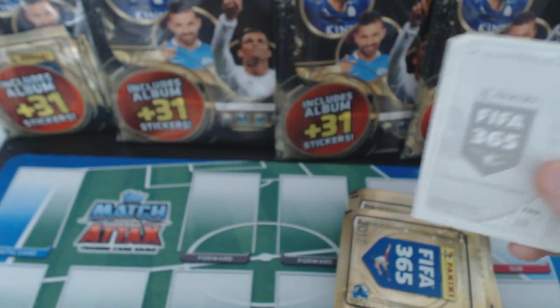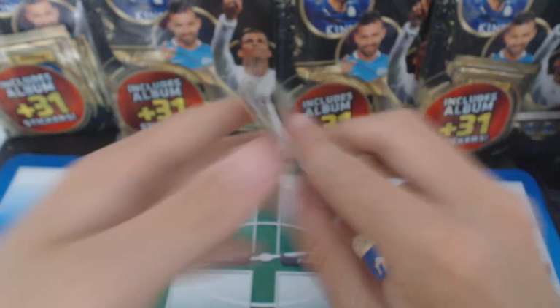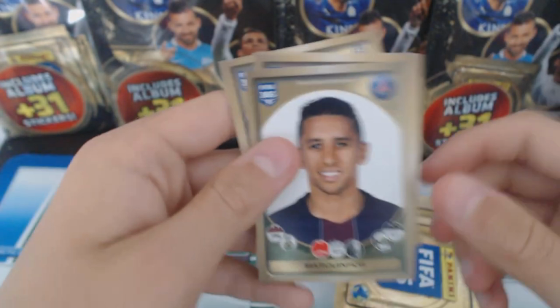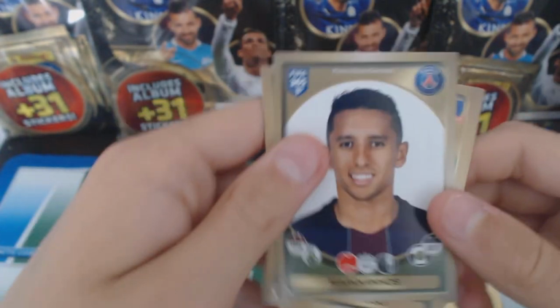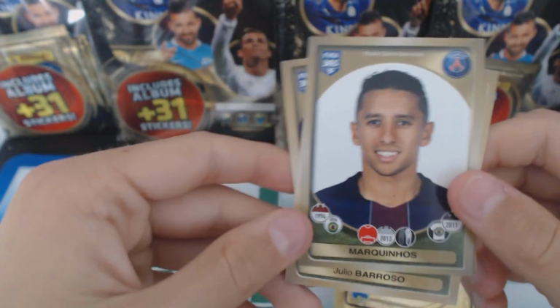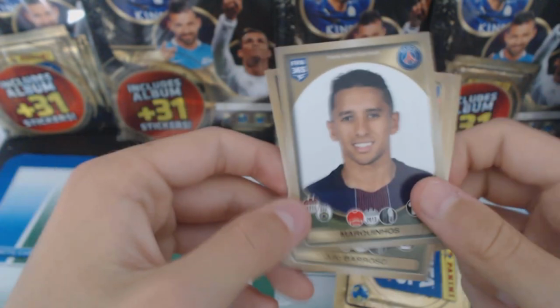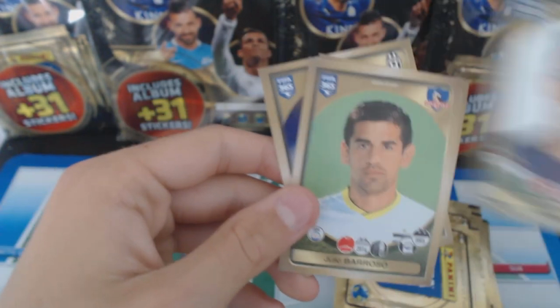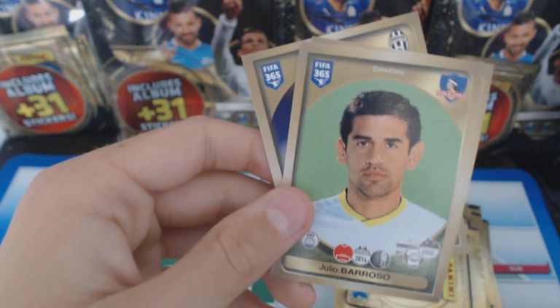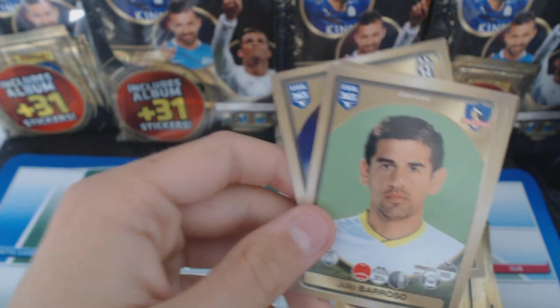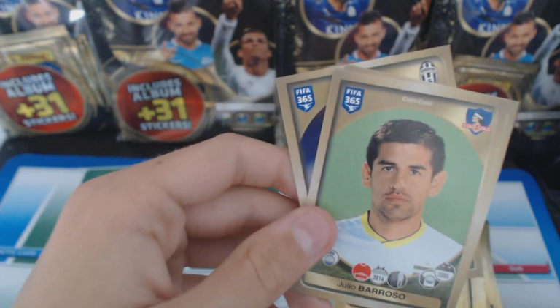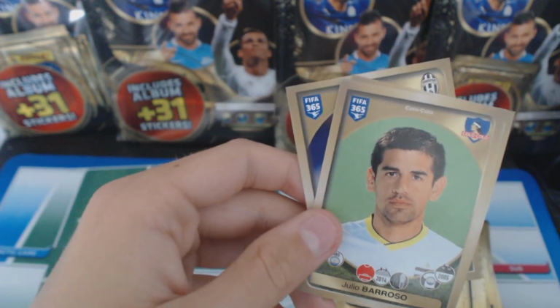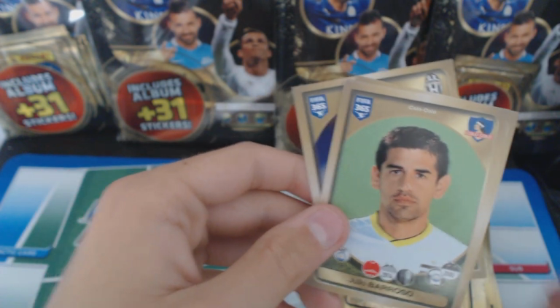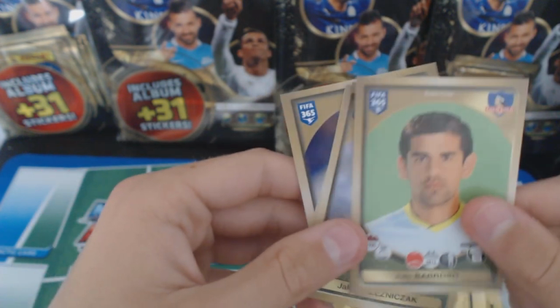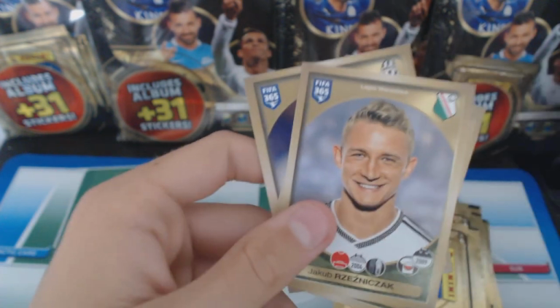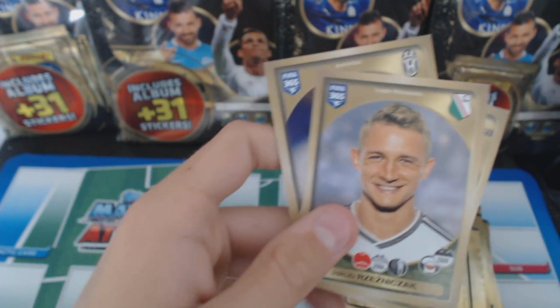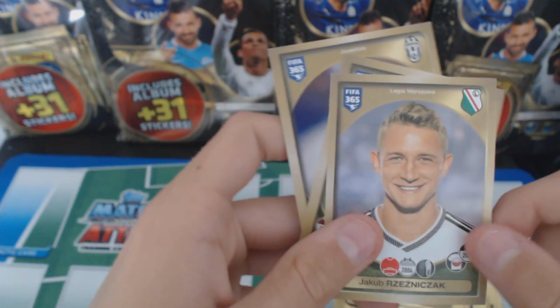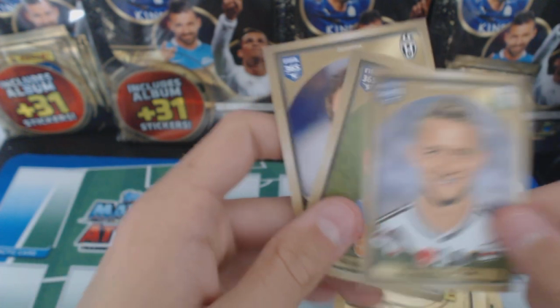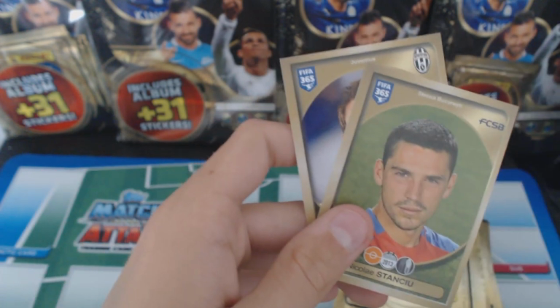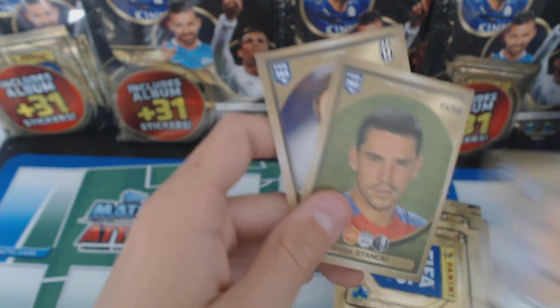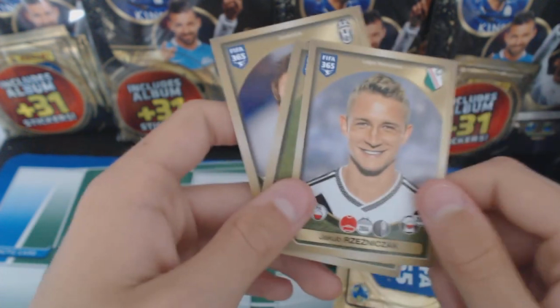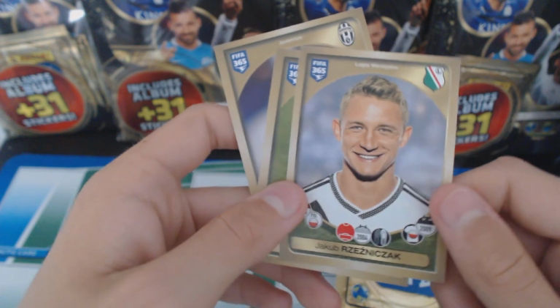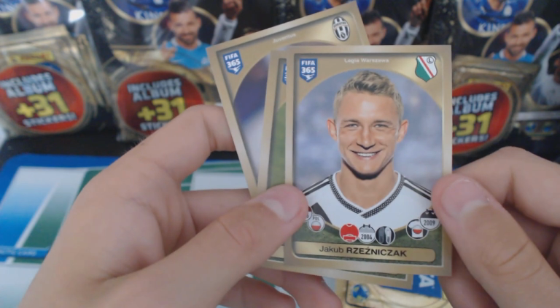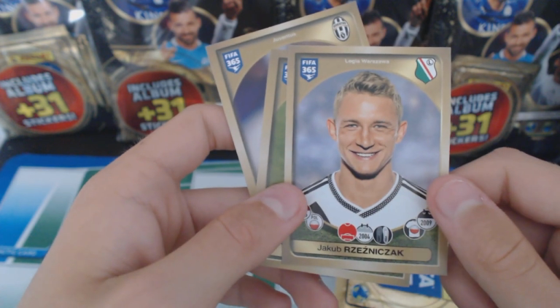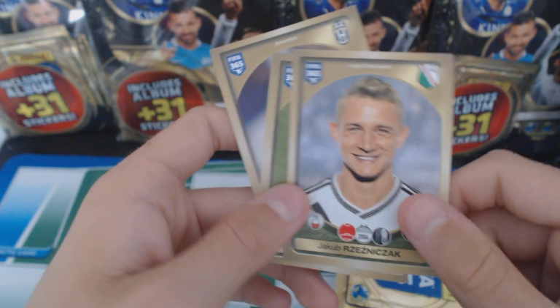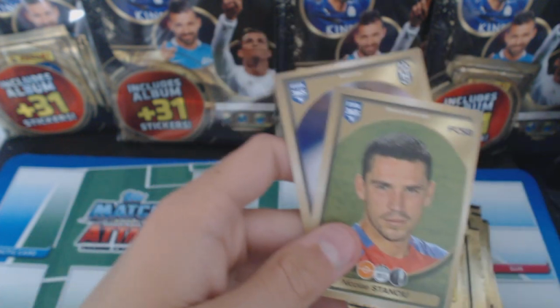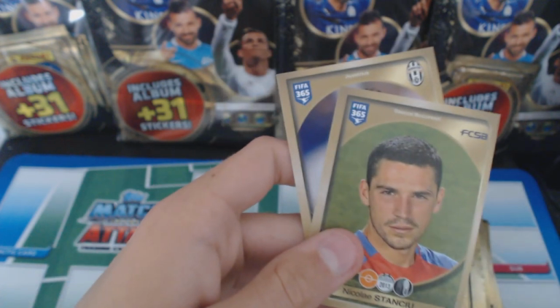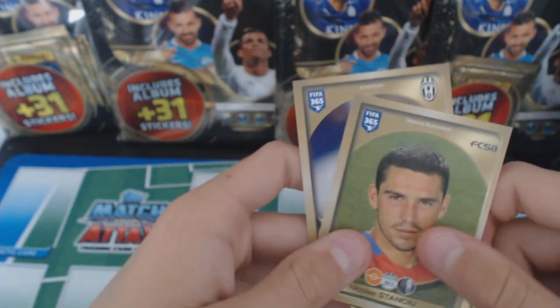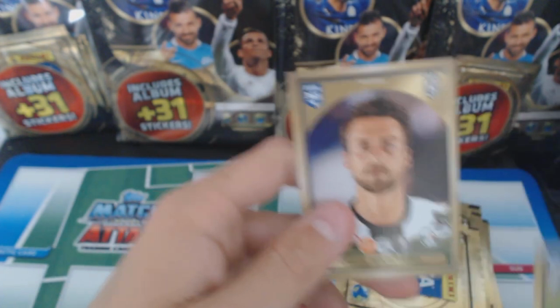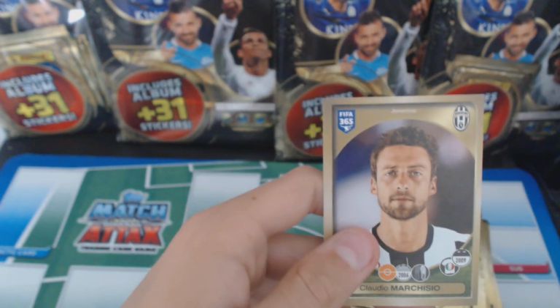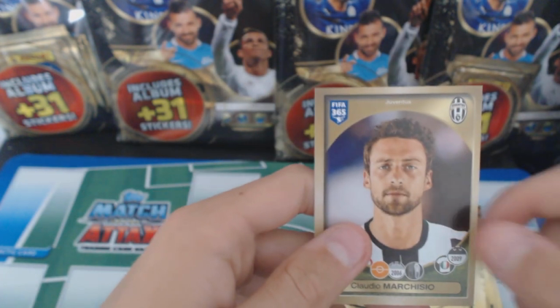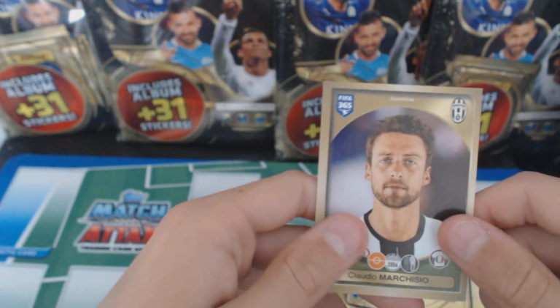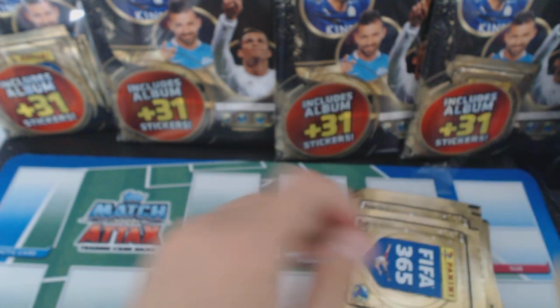We've got Marquinhos - I also want to sign him. We've got Borosso, Reznicki... Stan Sisu, and Marquisio.